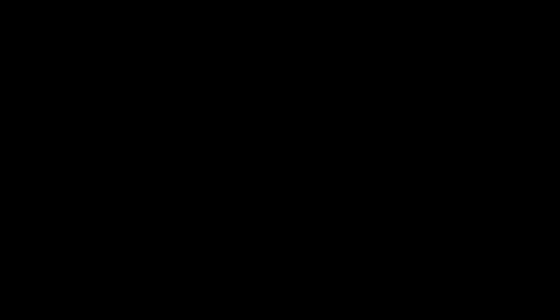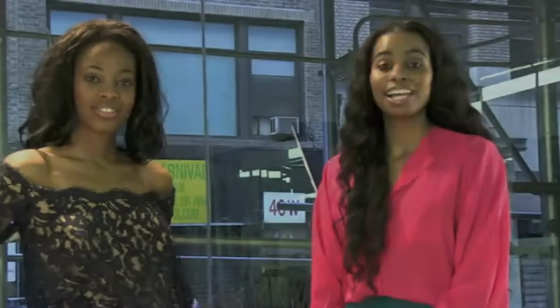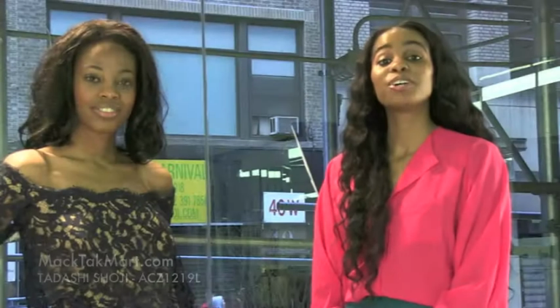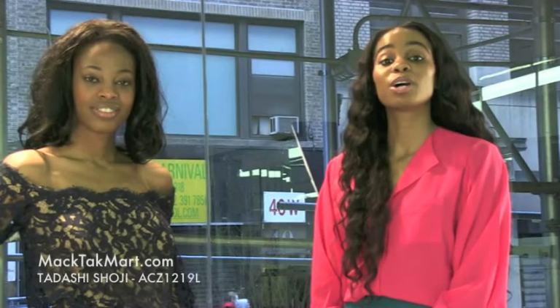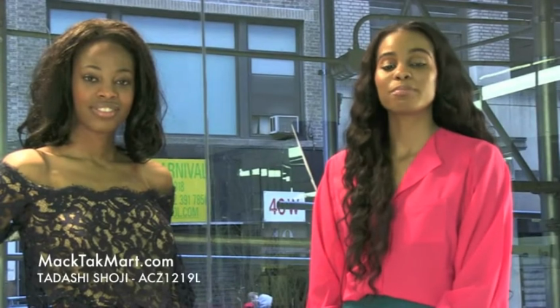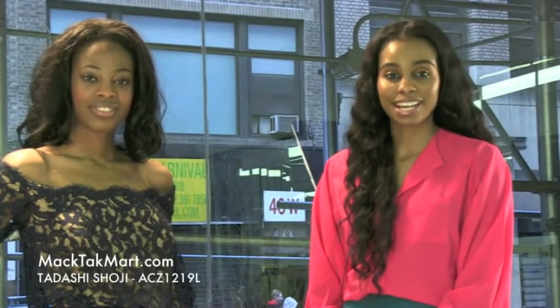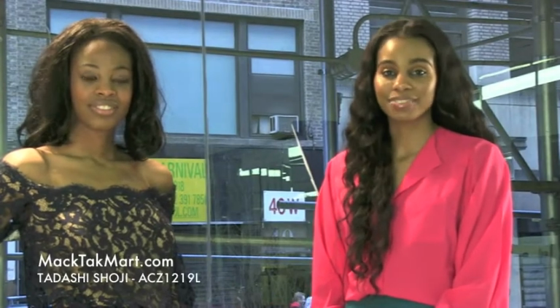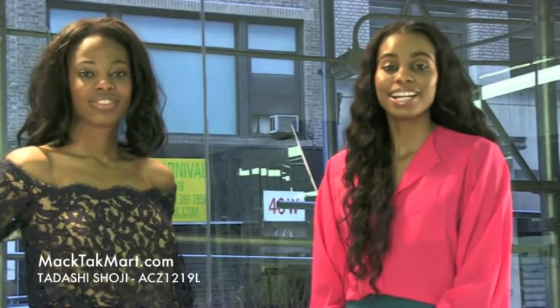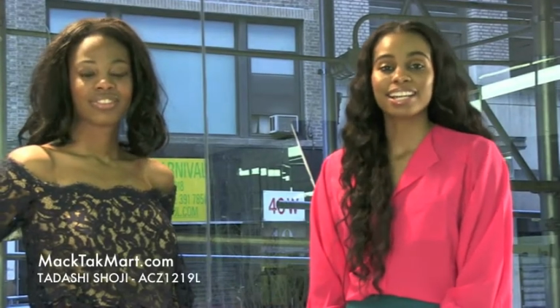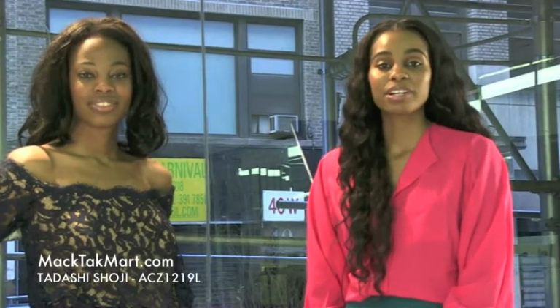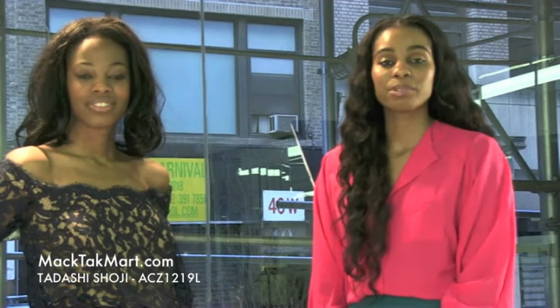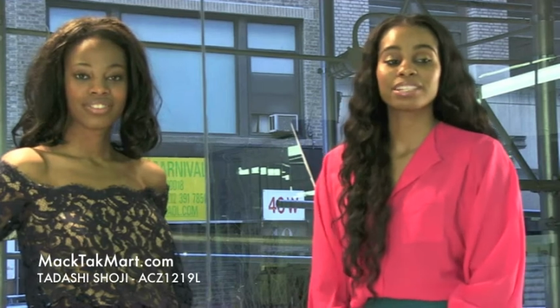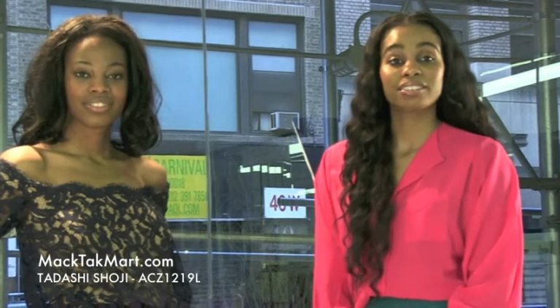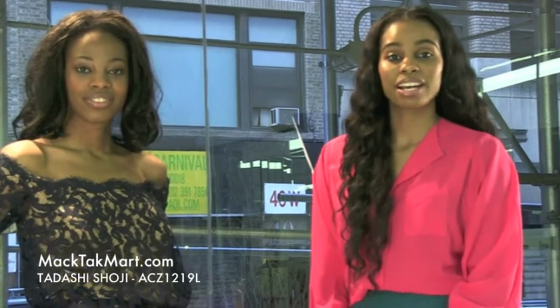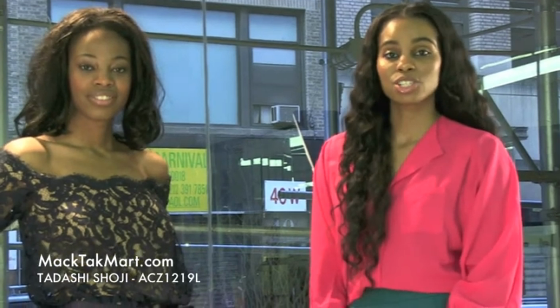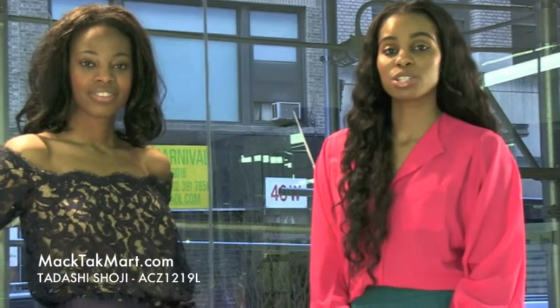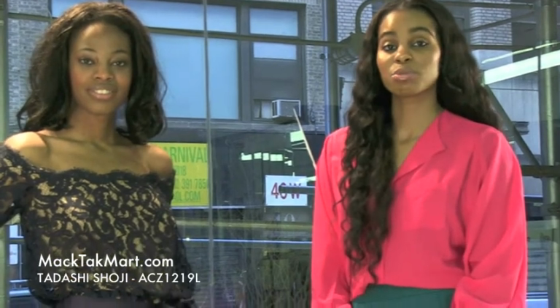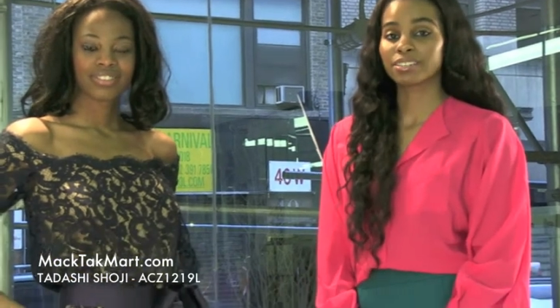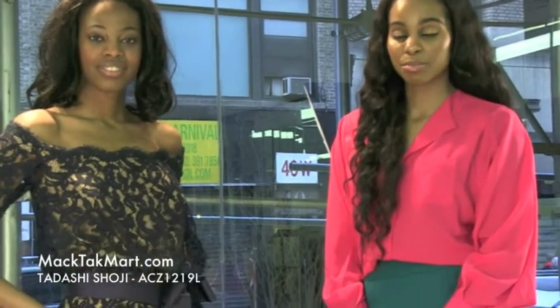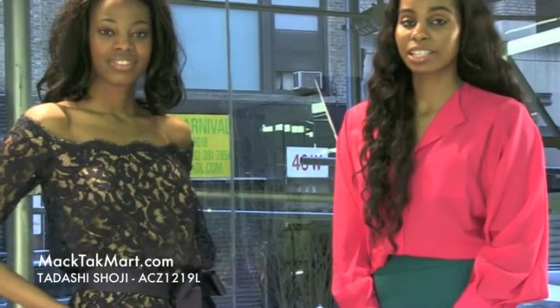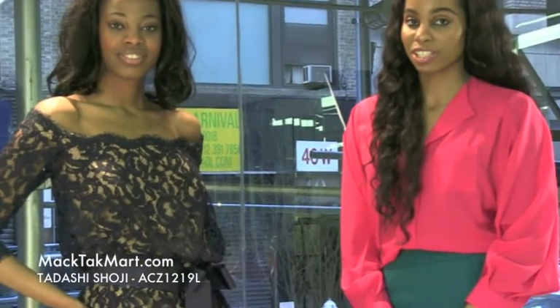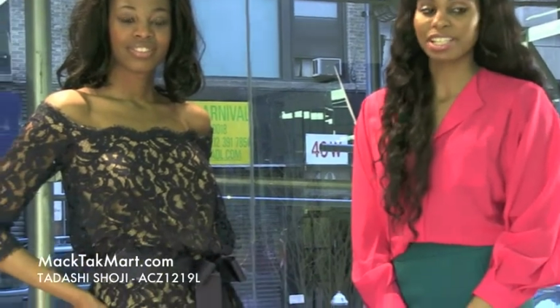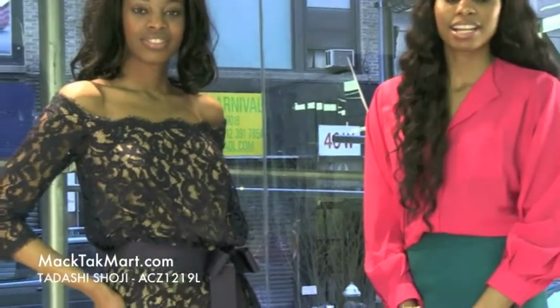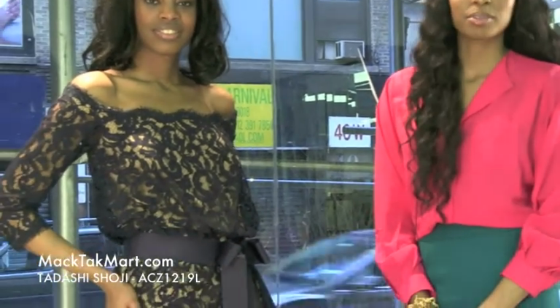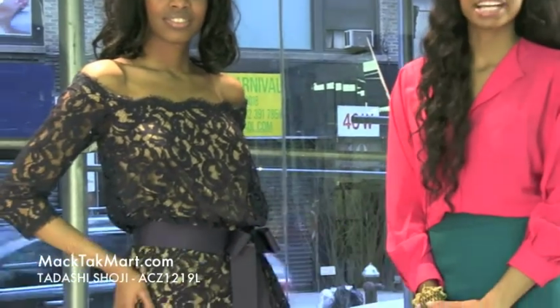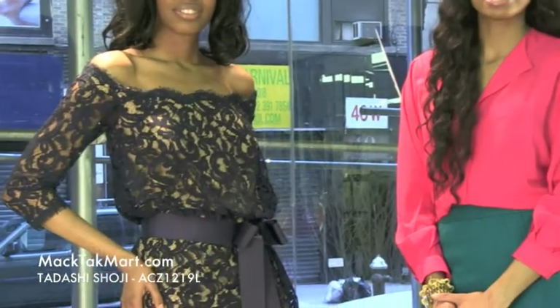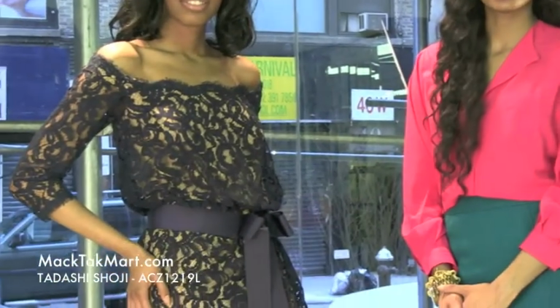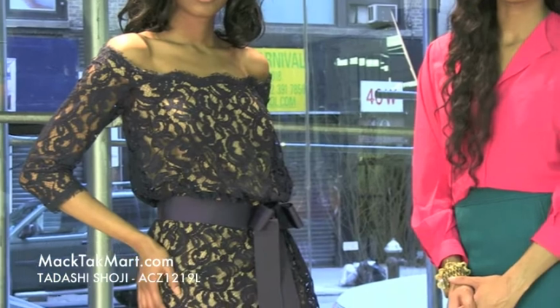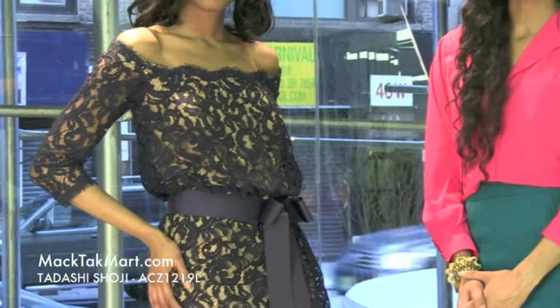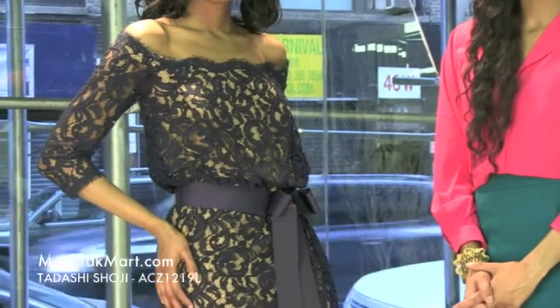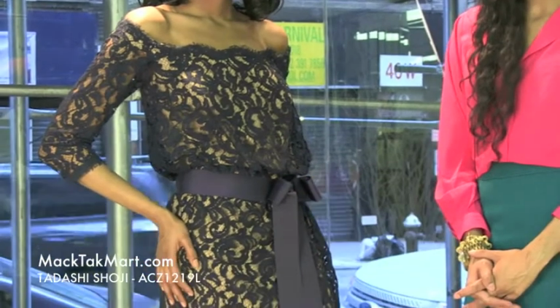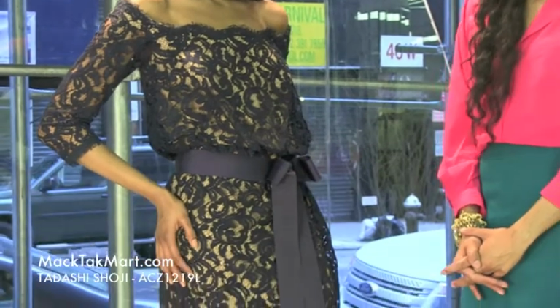Hello and welcome to MAGTAC TV. Today we're debuting designer Tarashi Shoji's 2013 spring collection, style number ACZ 1219L.